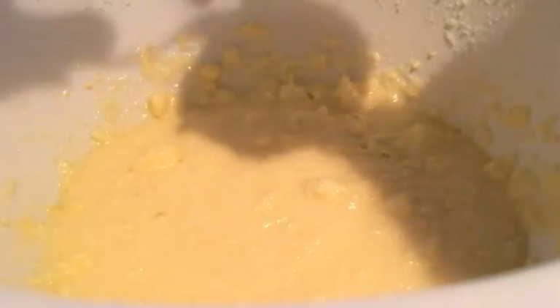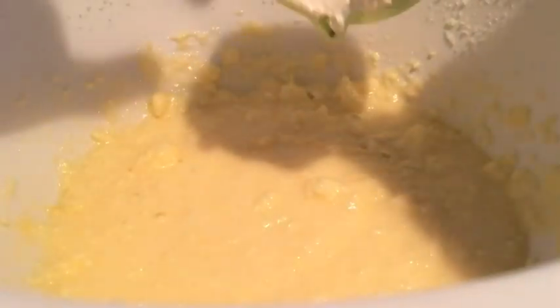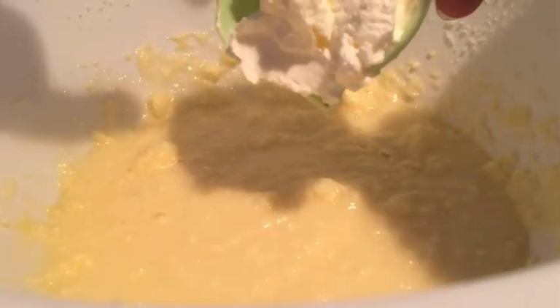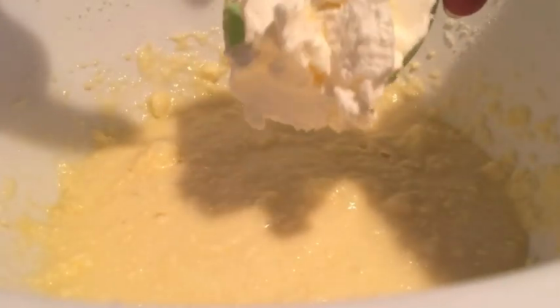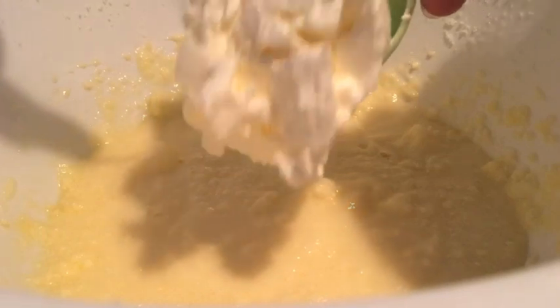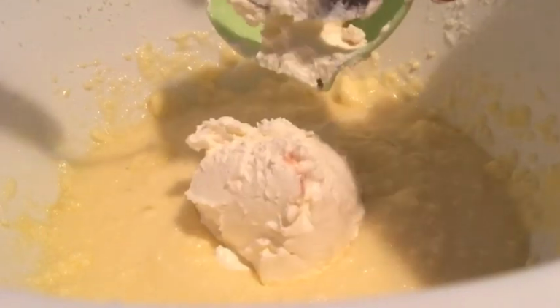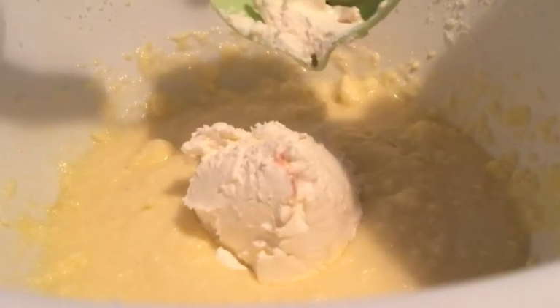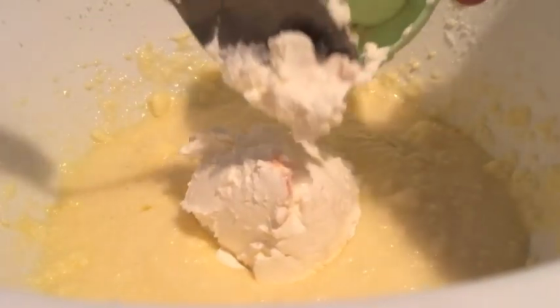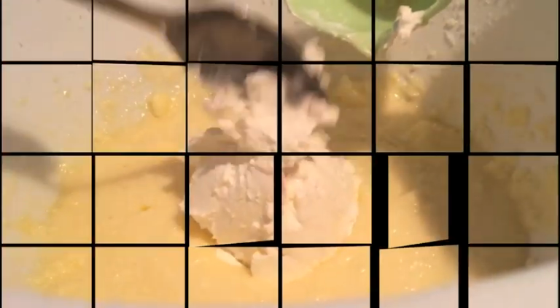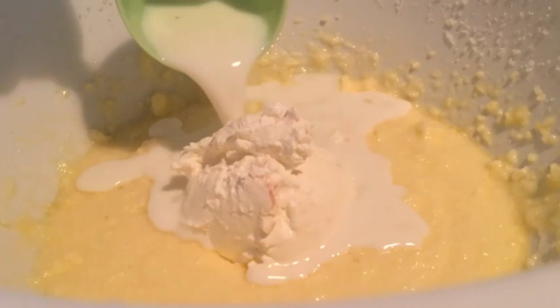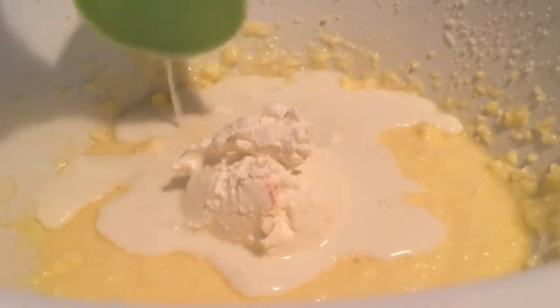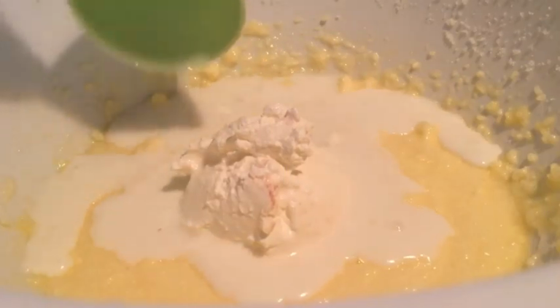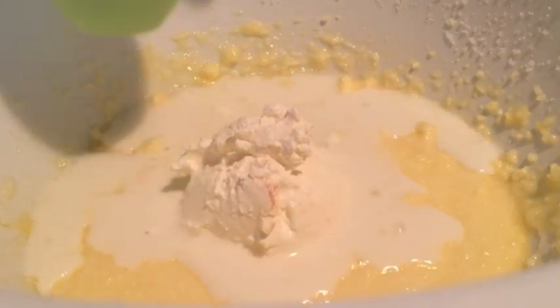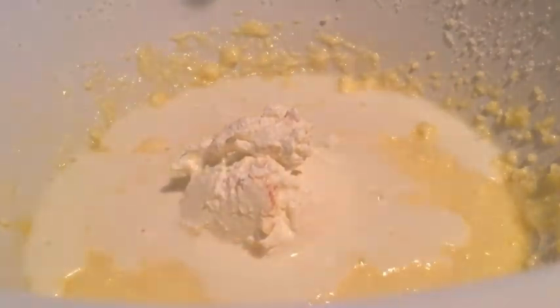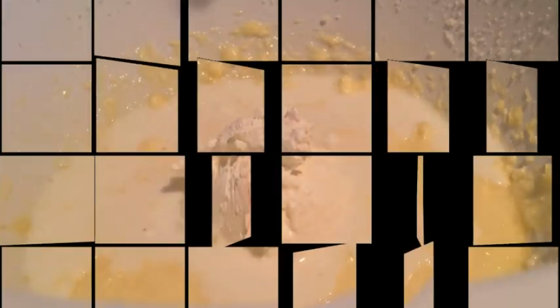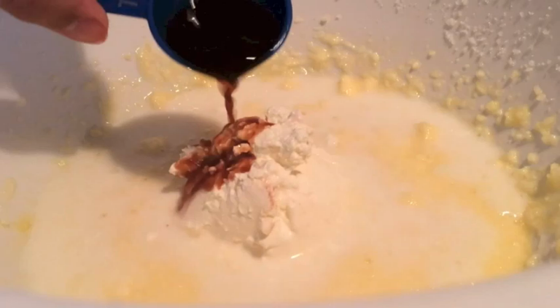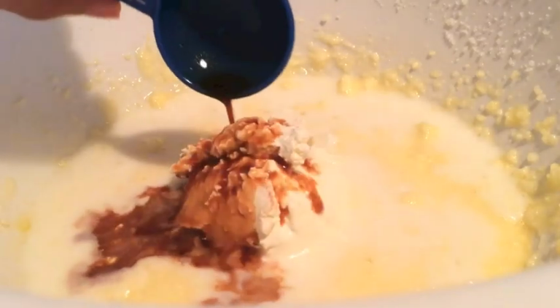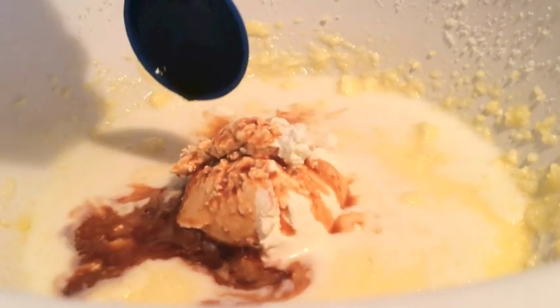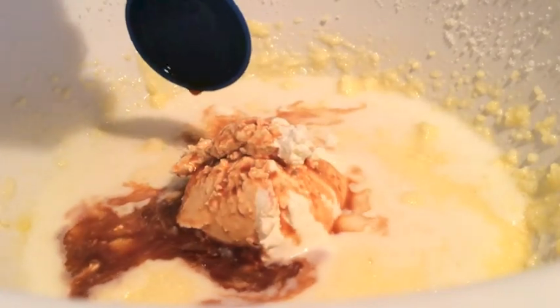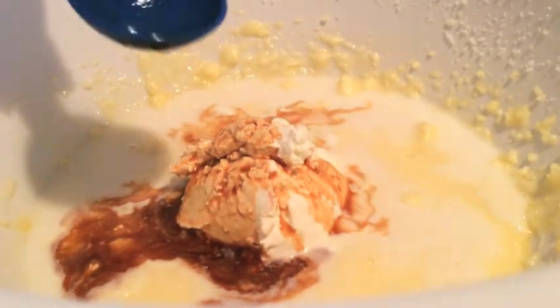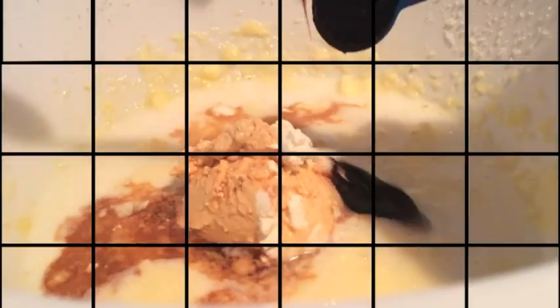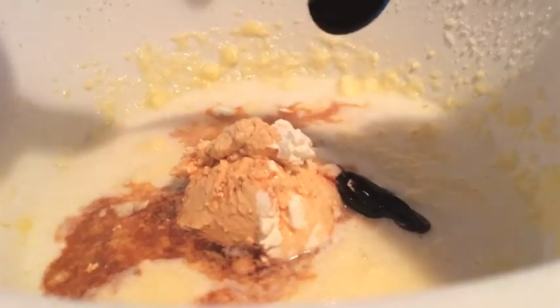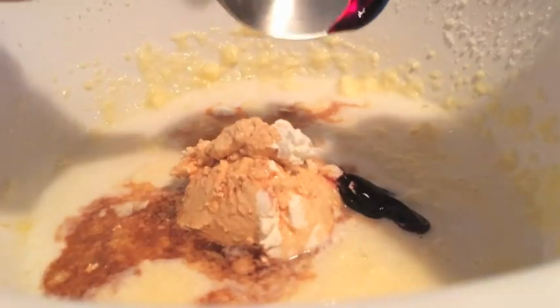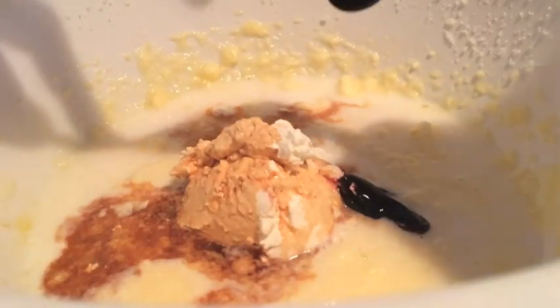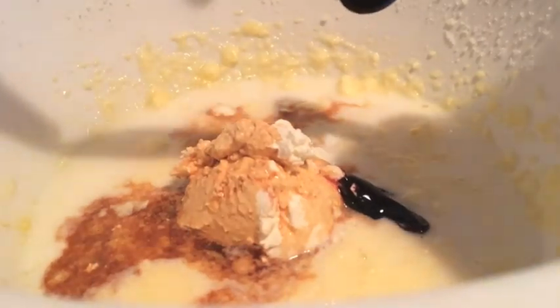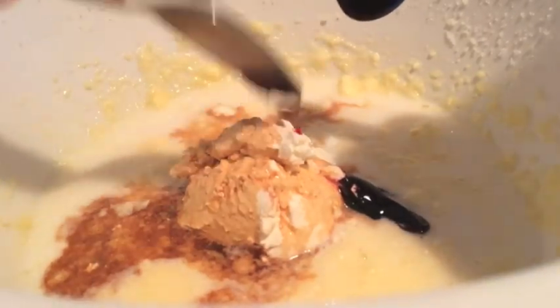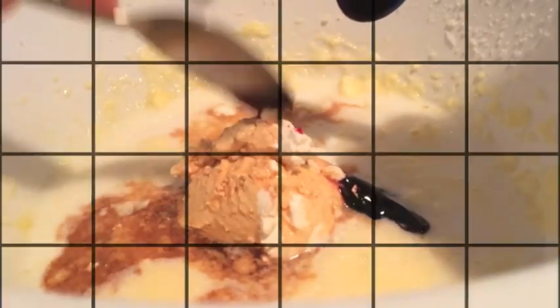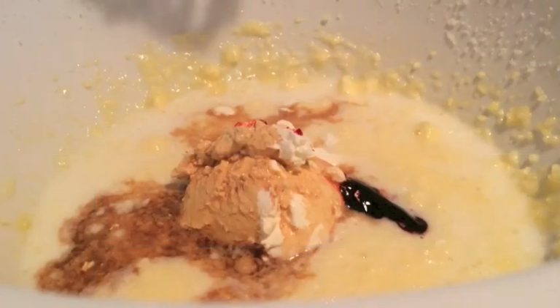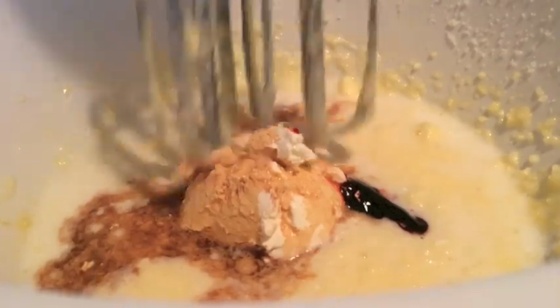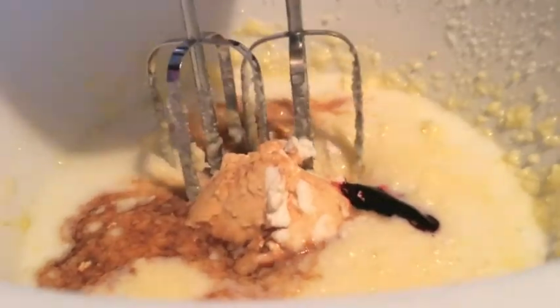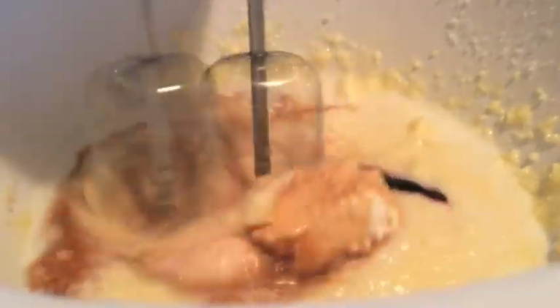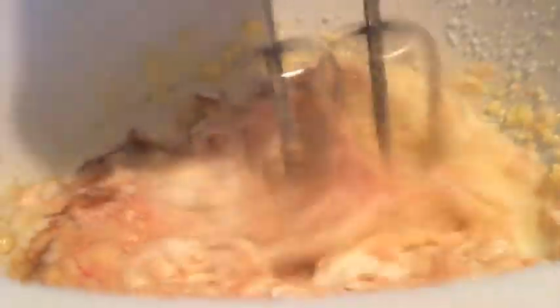Now add half a cup of sour cream, a fourth cup of milk, one tablespoon of vanilla extract, and one teaspoon of red food coloring. Now just mix this all together.